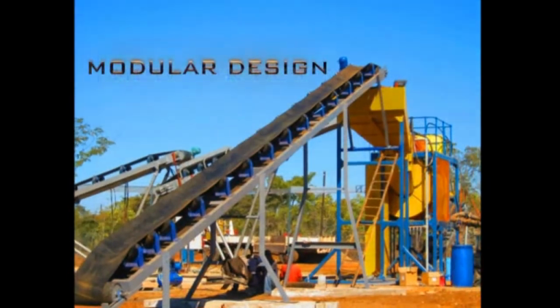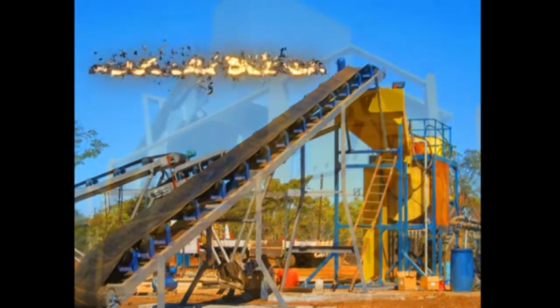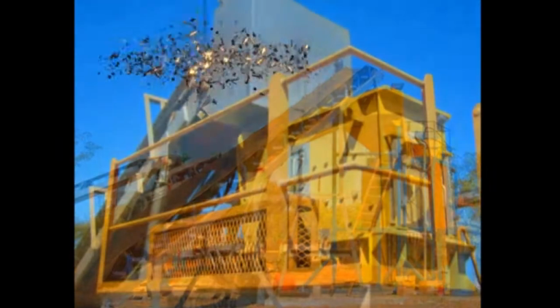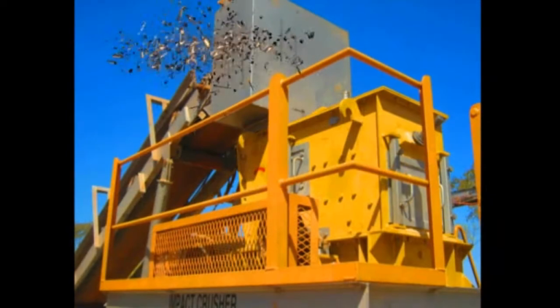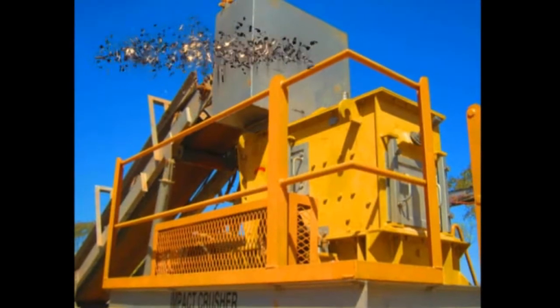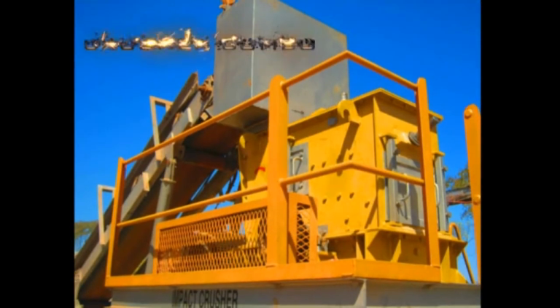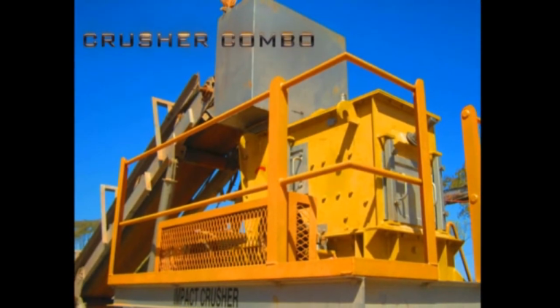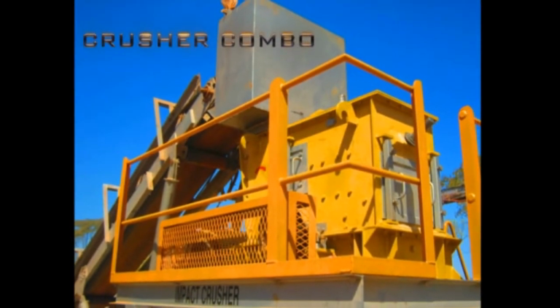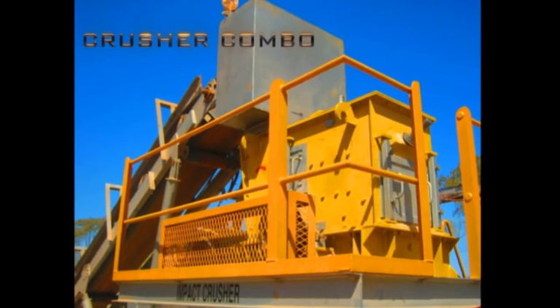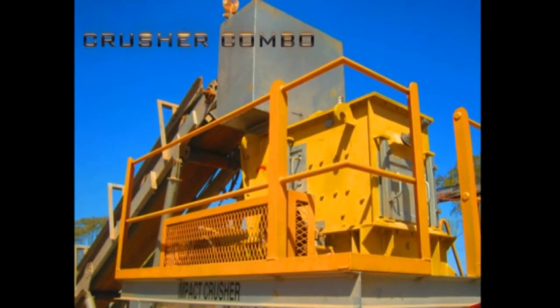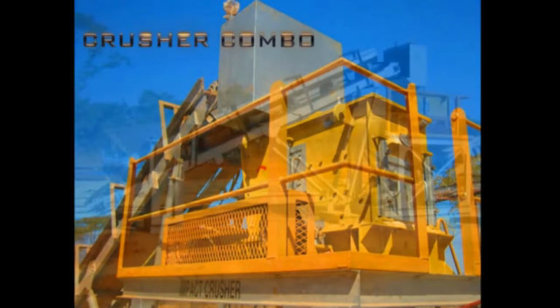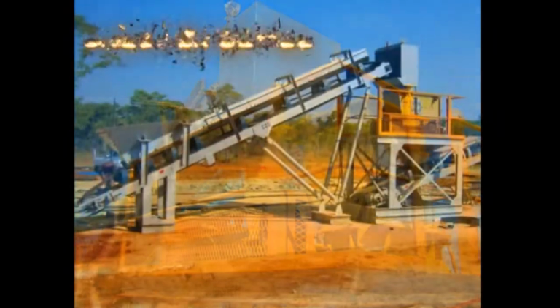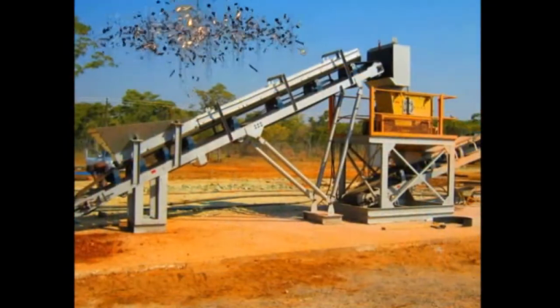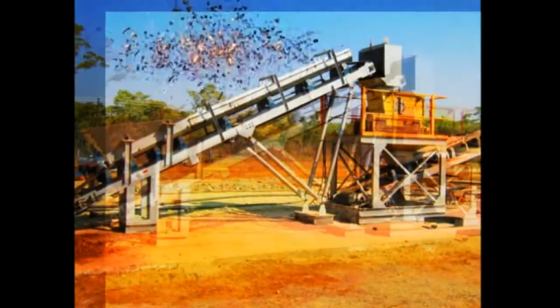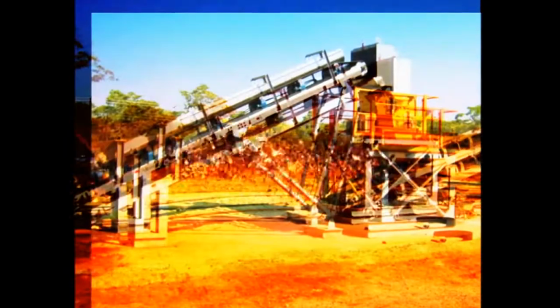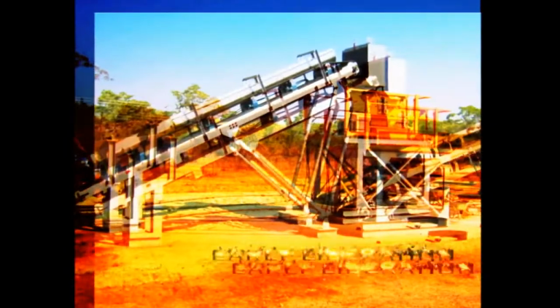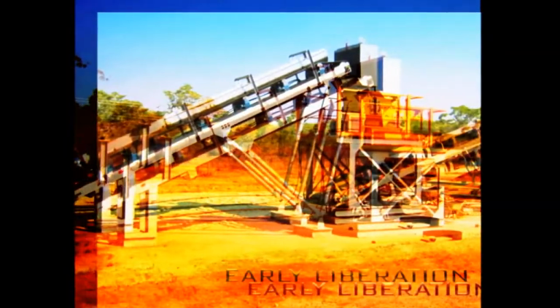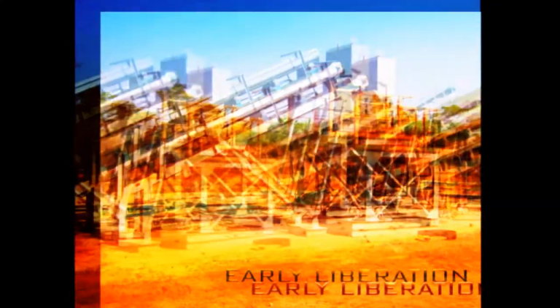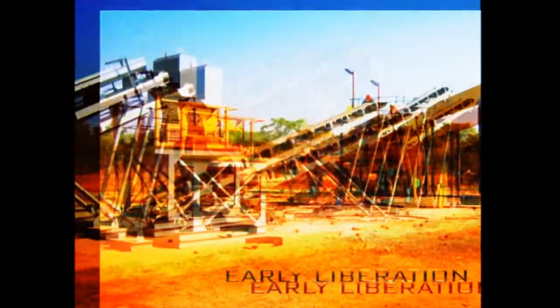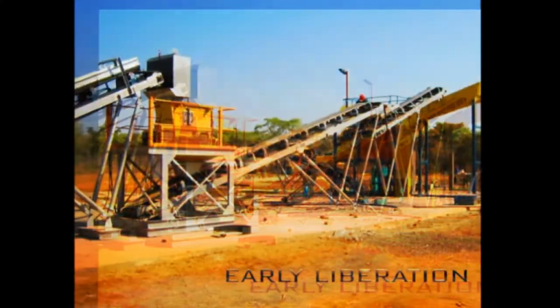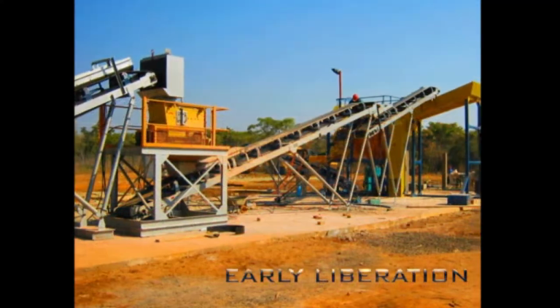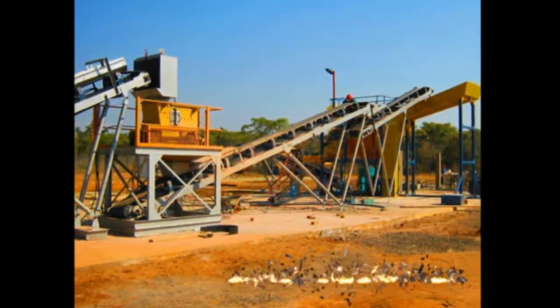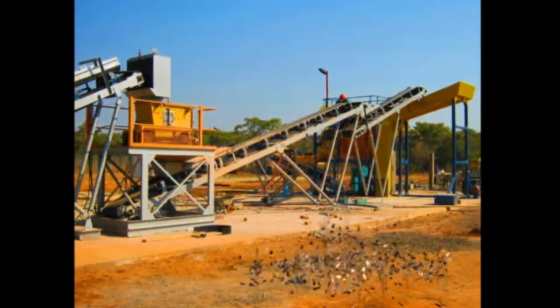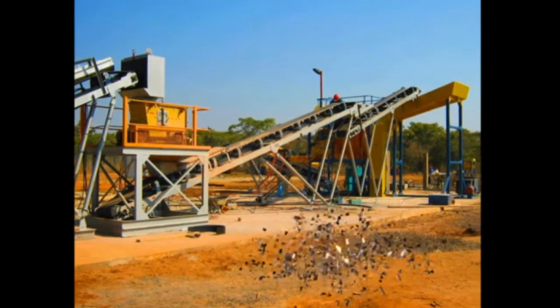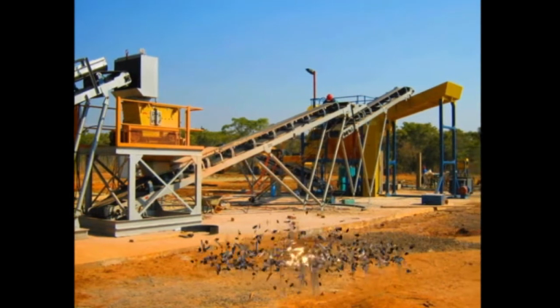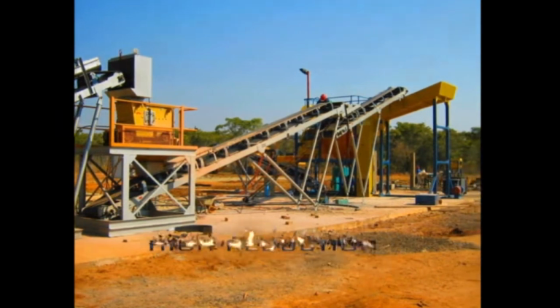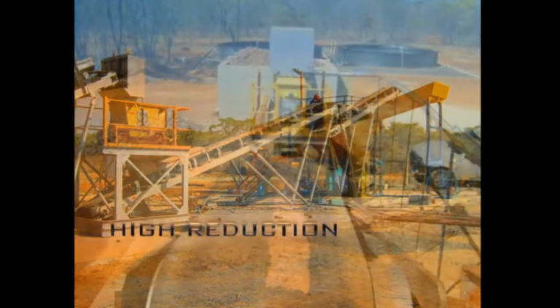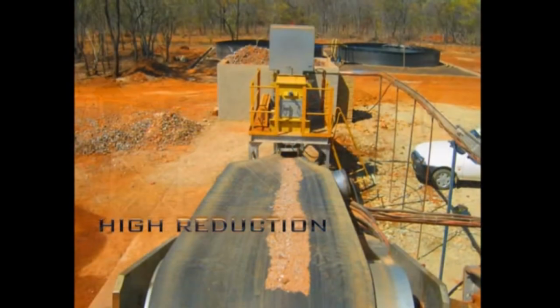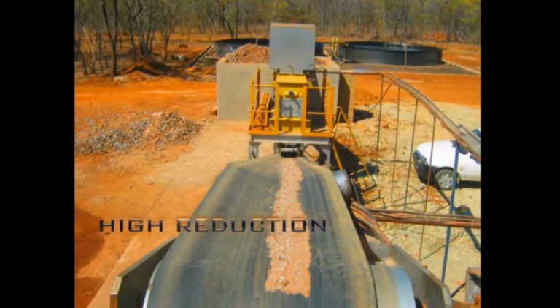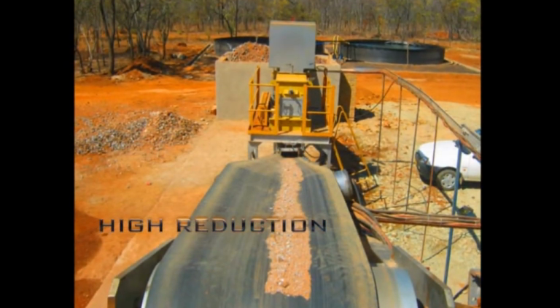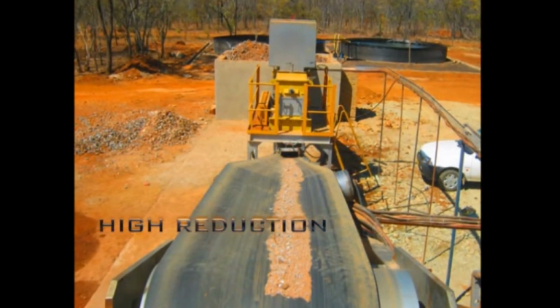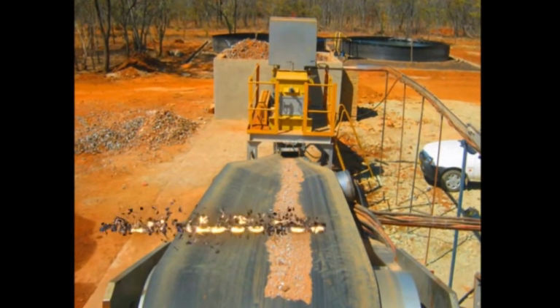We offer the option of combining the scrubber with an impact crushing module. The impact energy causes the ore to fracture along the gold grain boundaries, leading to early liberation for minimum energy input. The crushing circuits provide high reduction ratios.